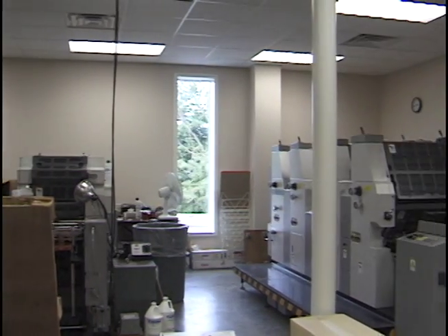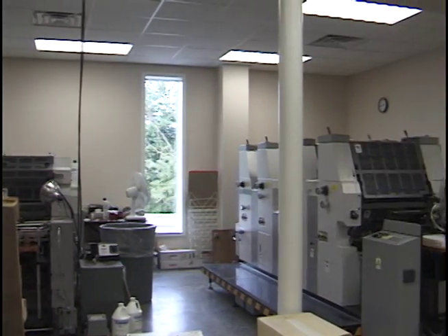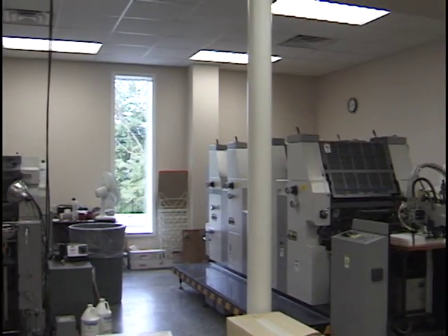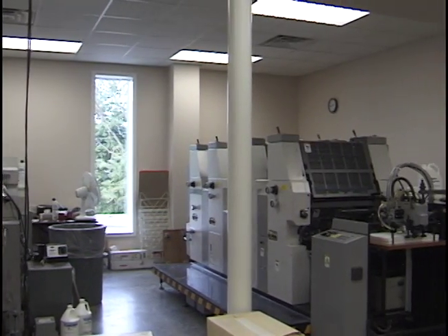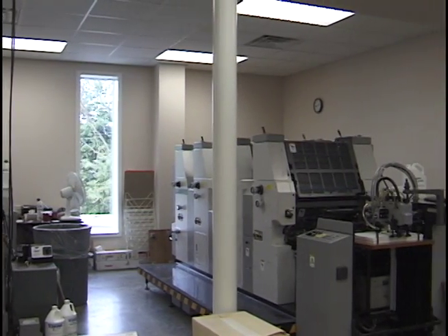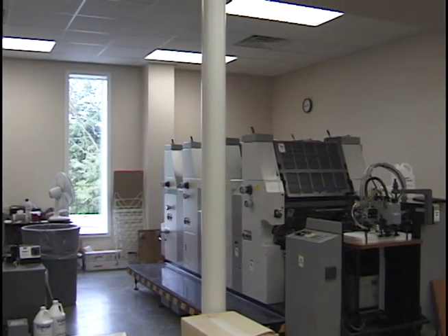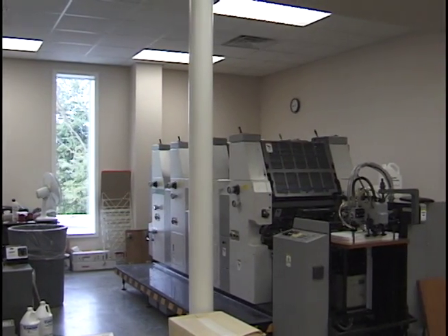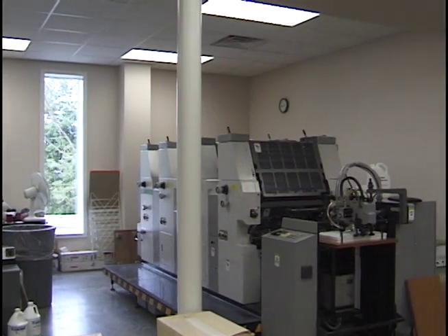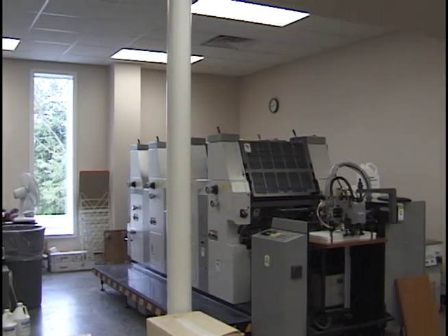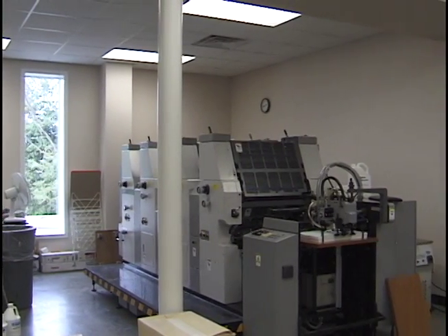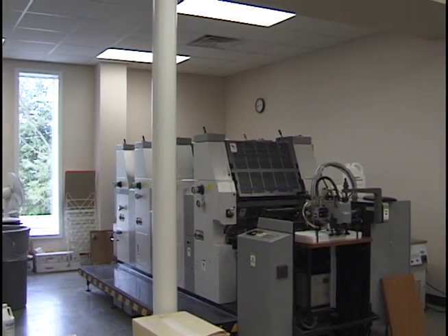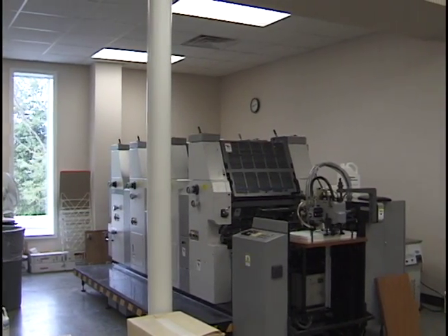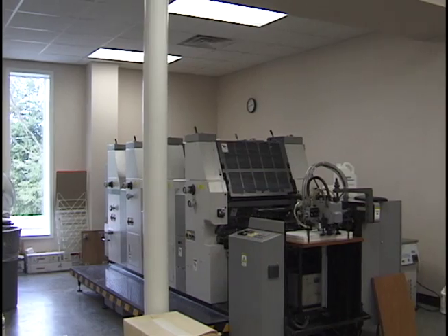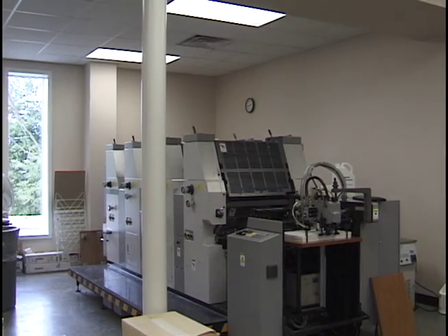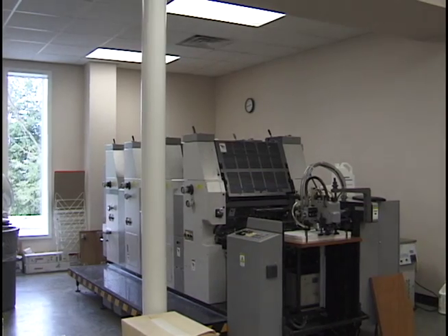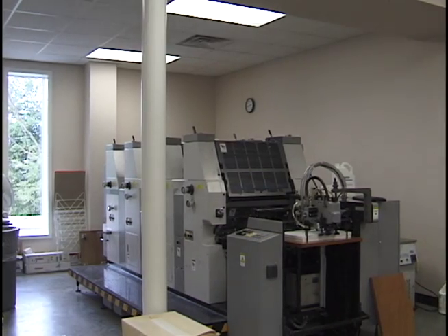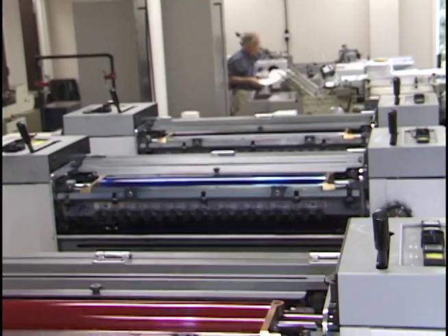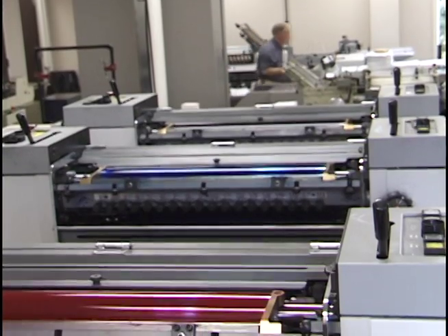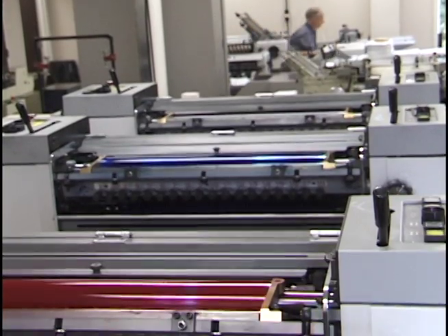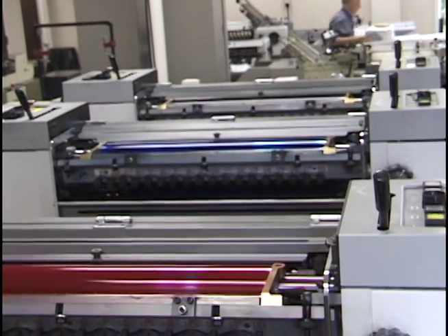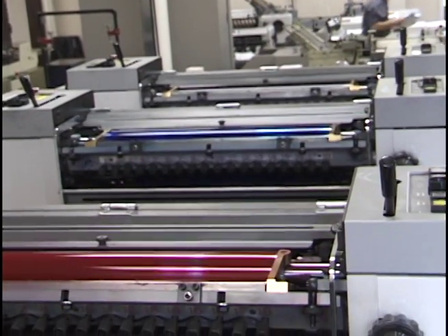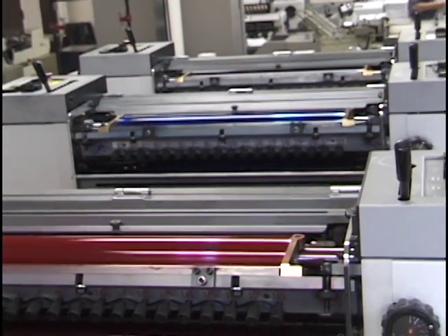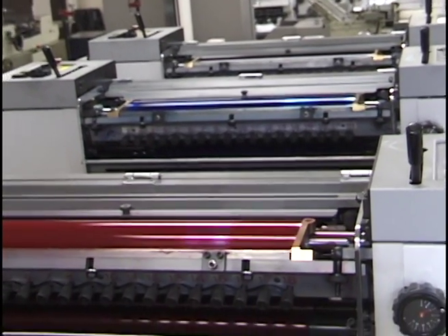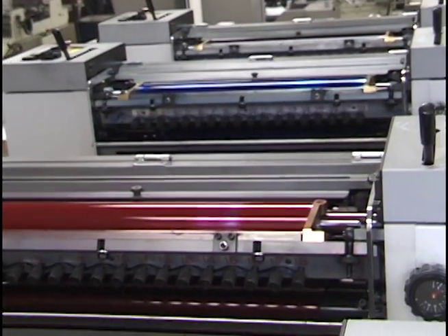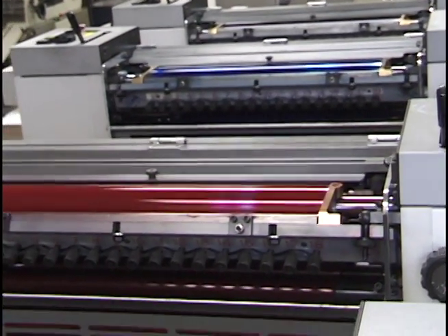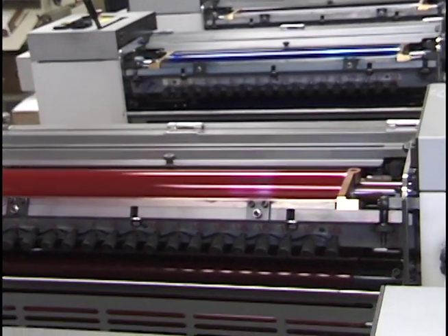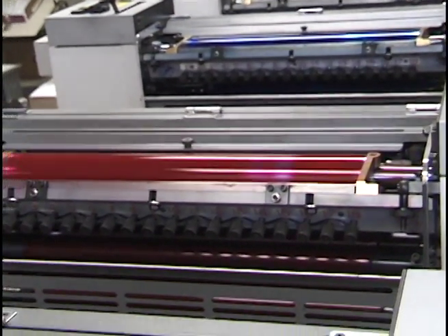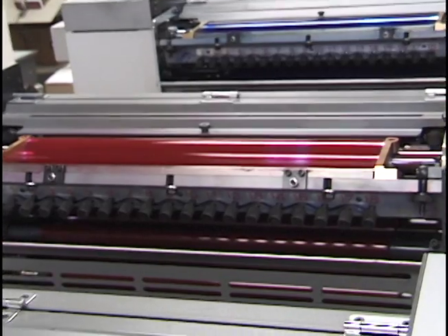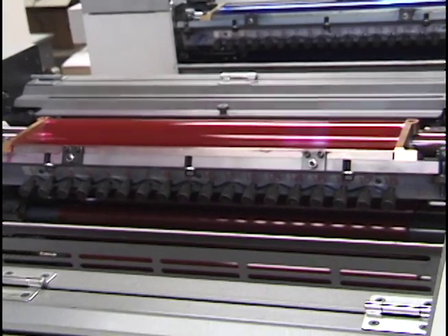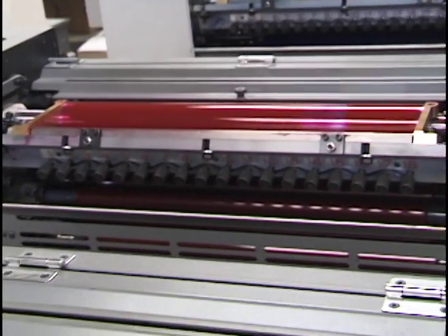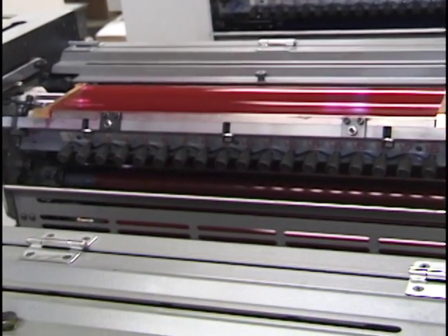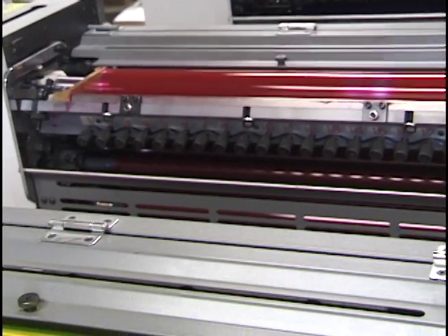The four color process press shown here is designed specifically for four color process, which uses cyan, magenta, yellow, and black inks, commonly known as CMYK.